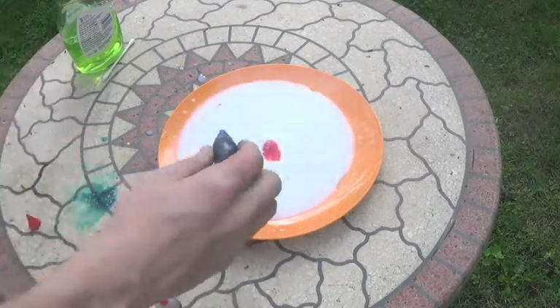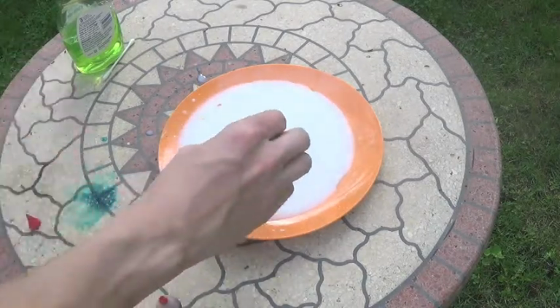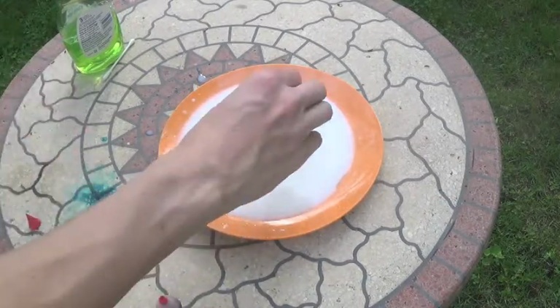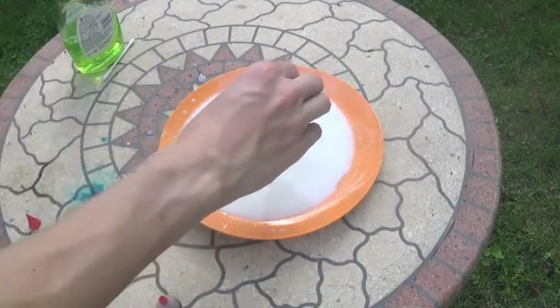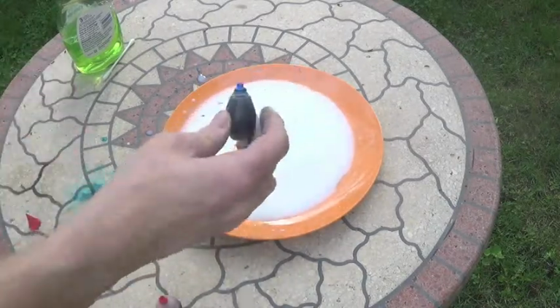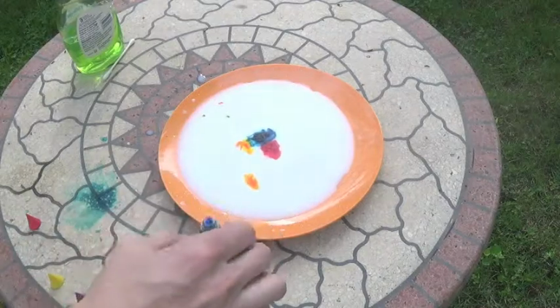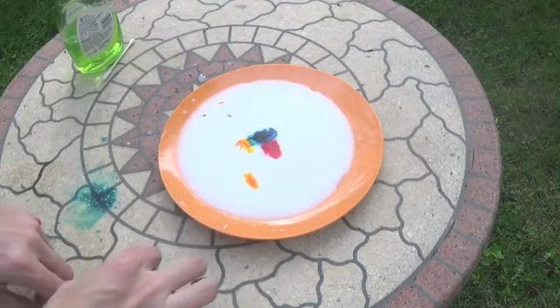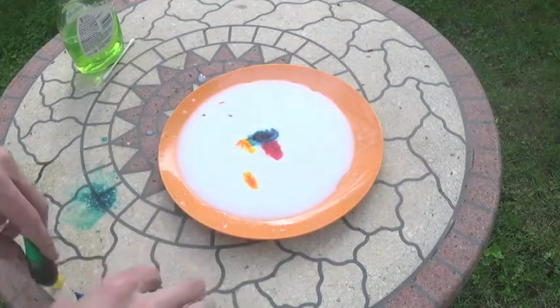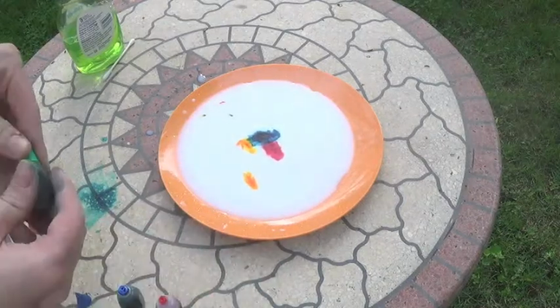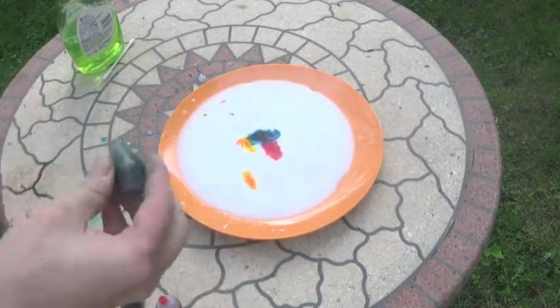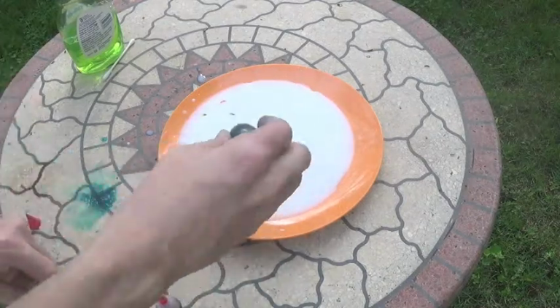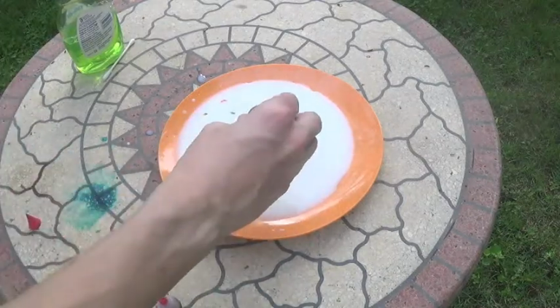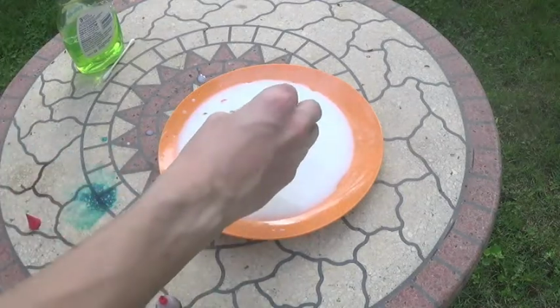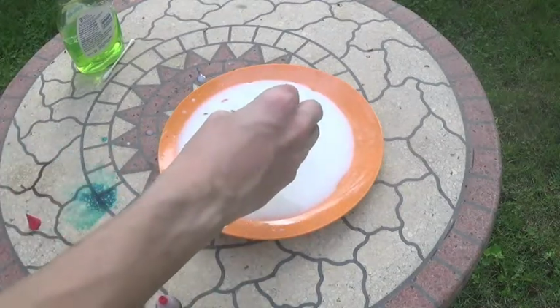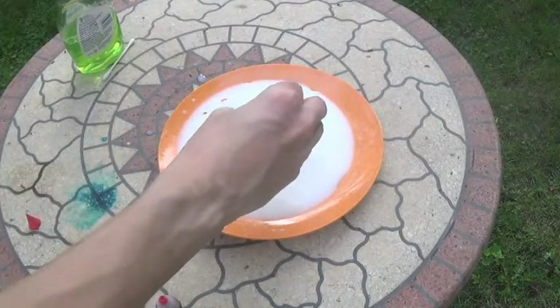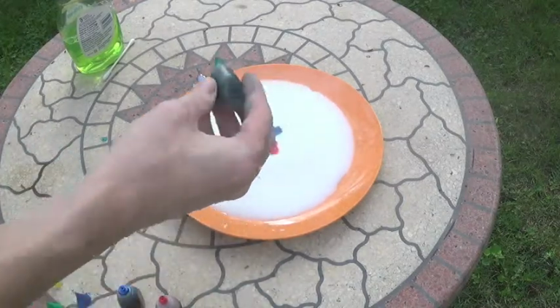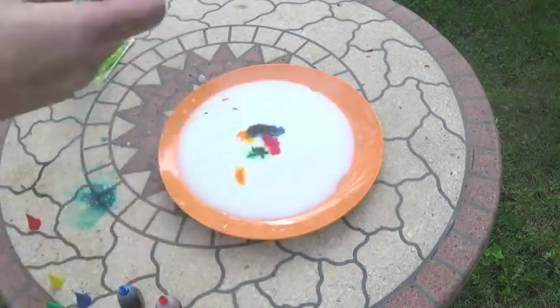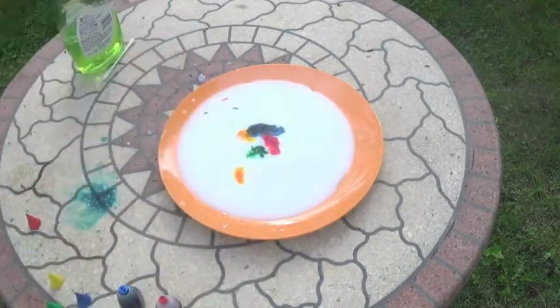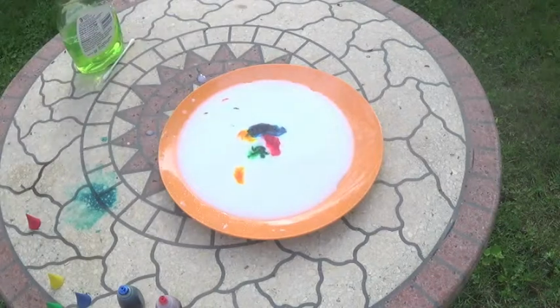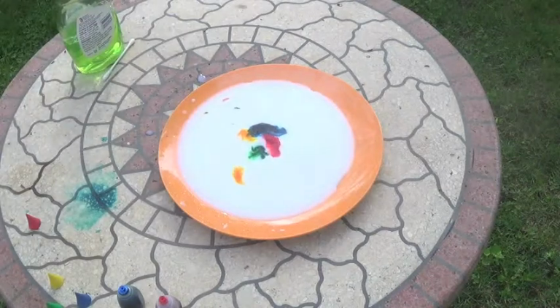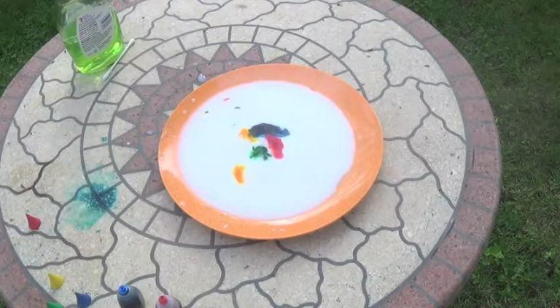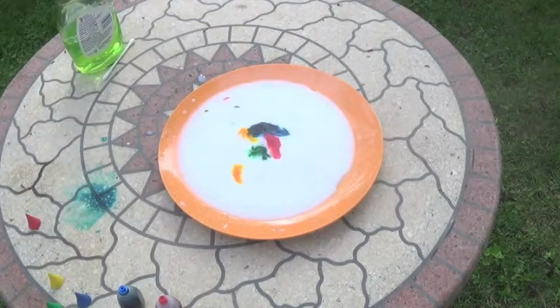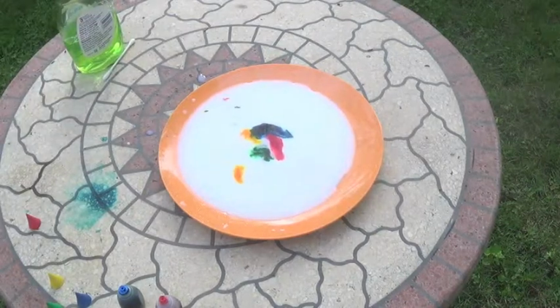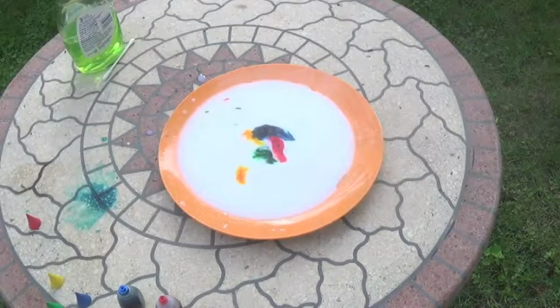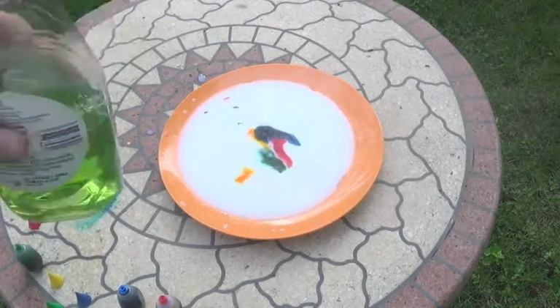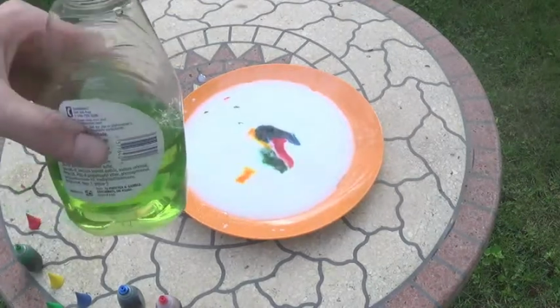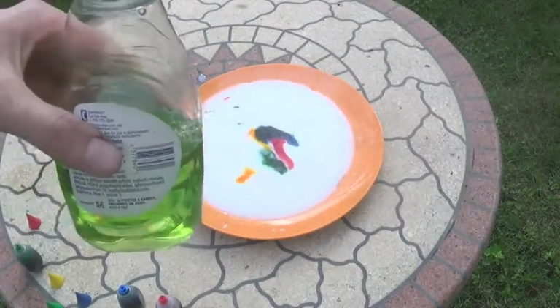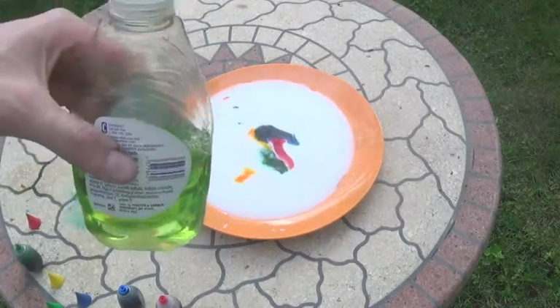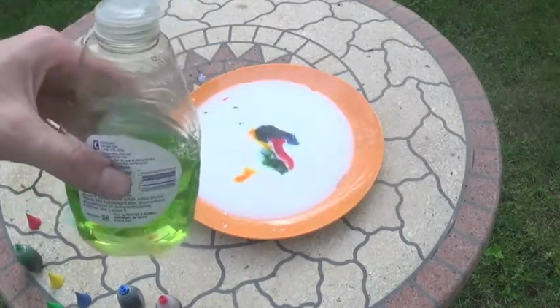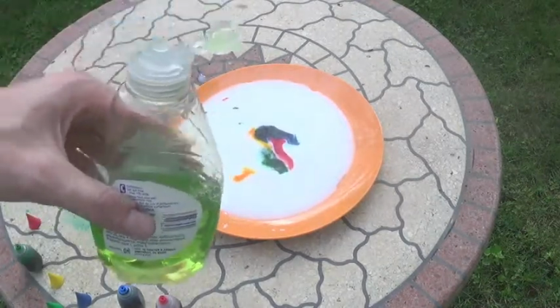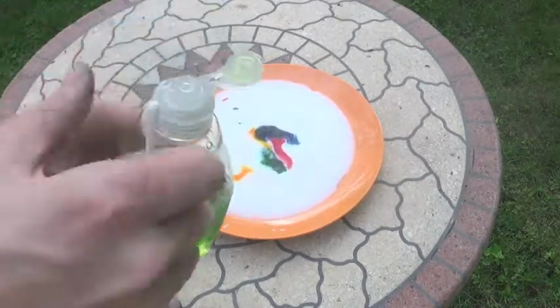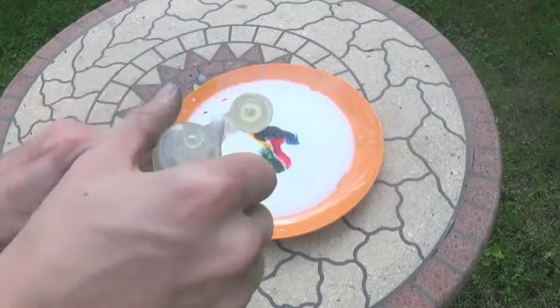Okay, next, simply take your soap and dab the Q-tip into the soap like that, and then dip it in the middle.